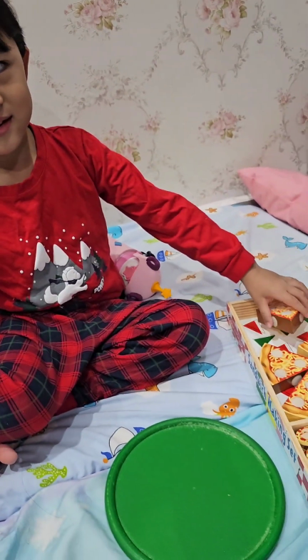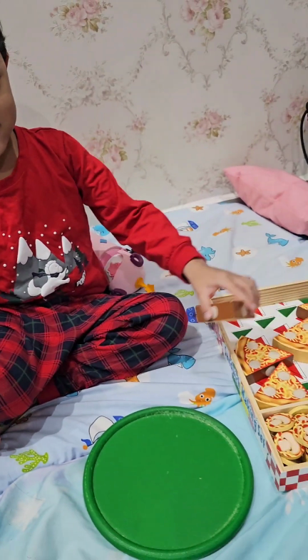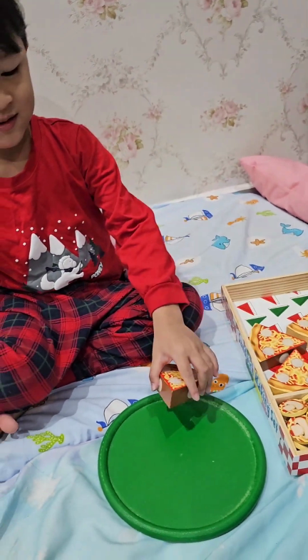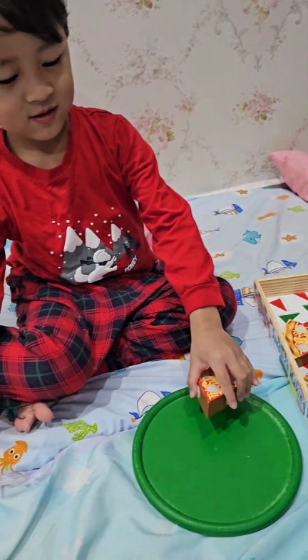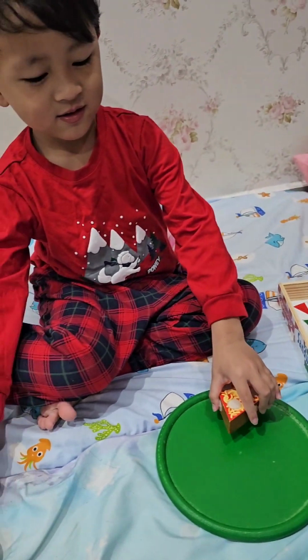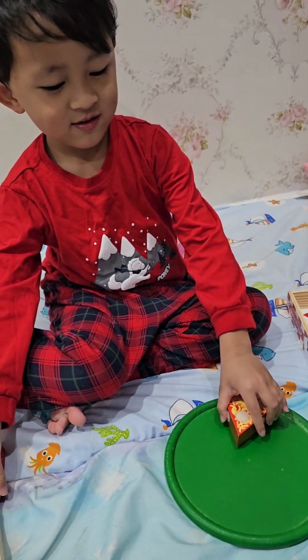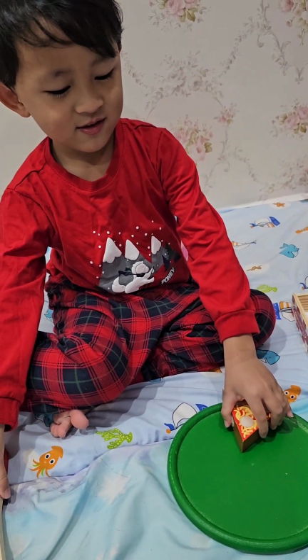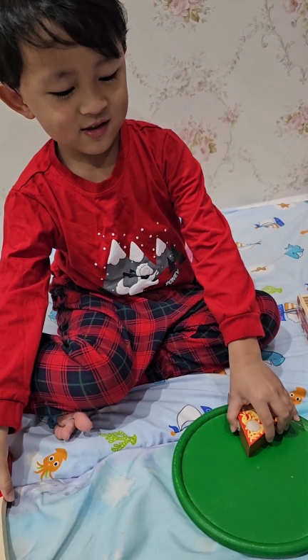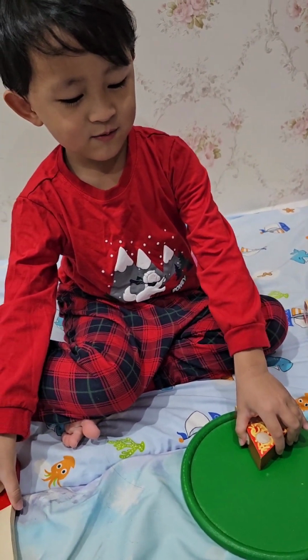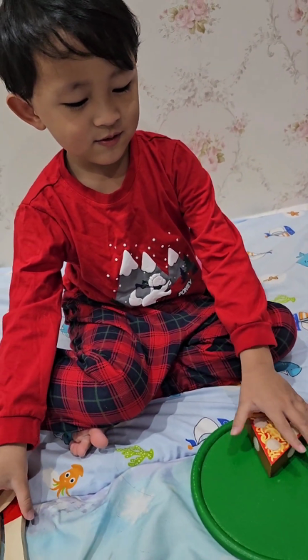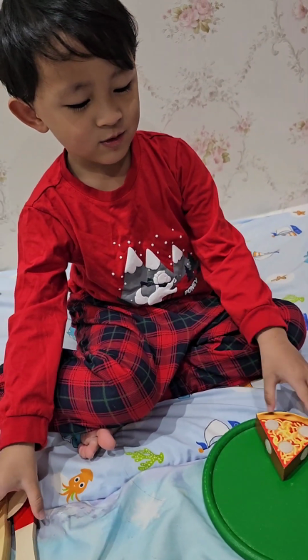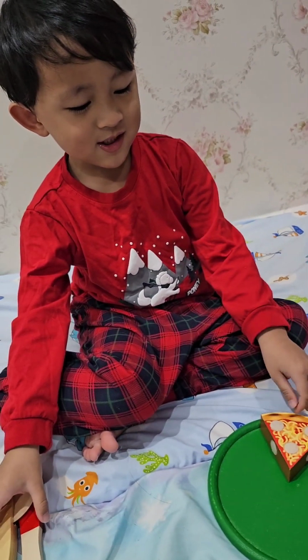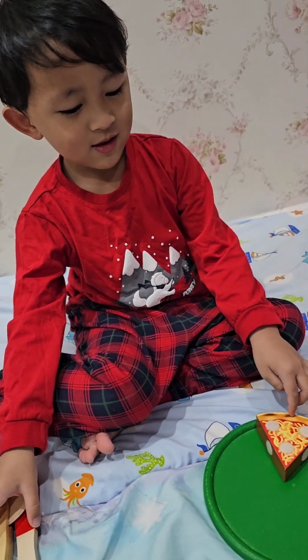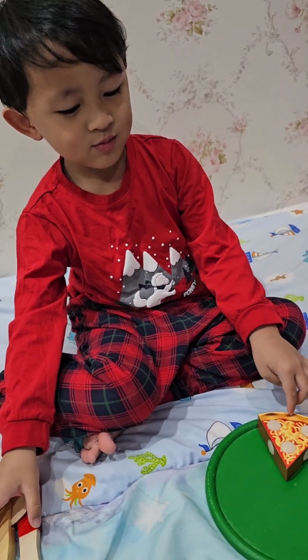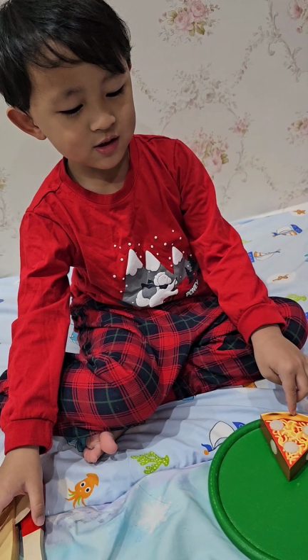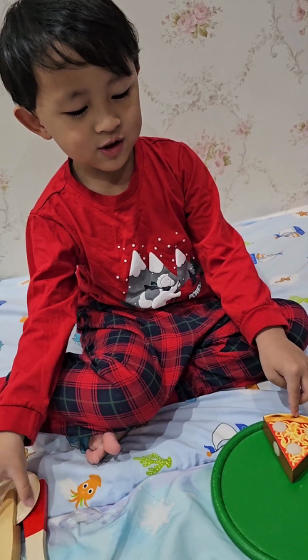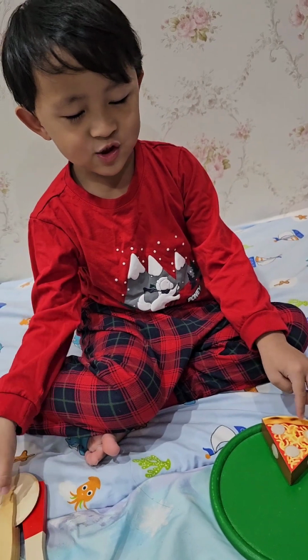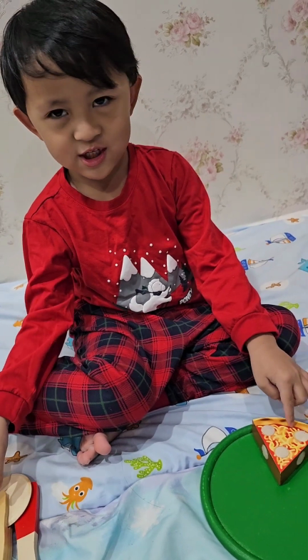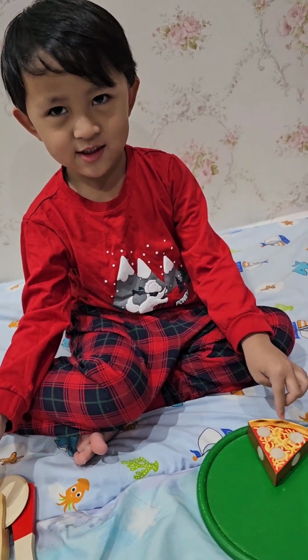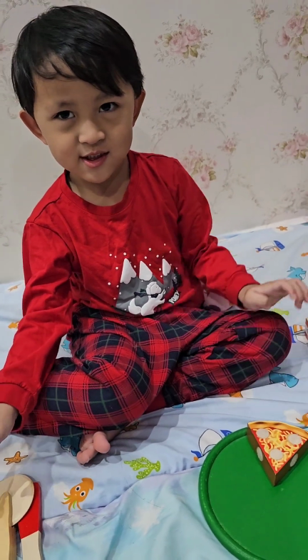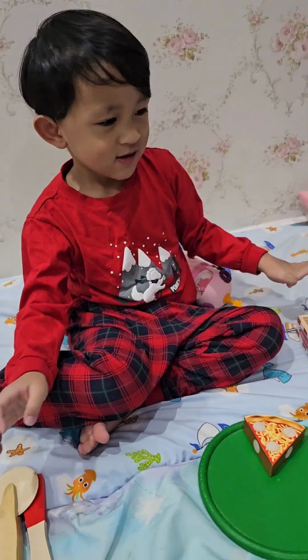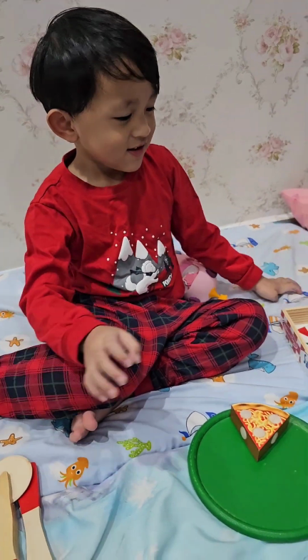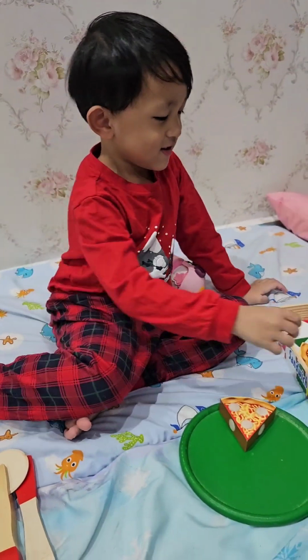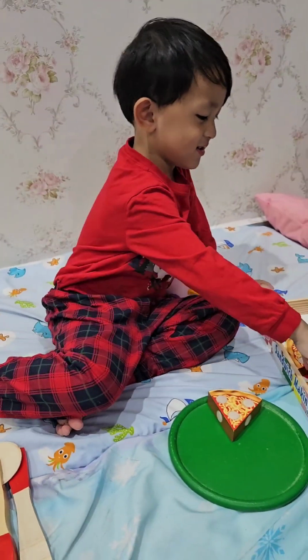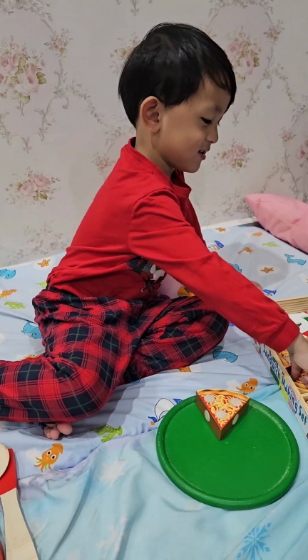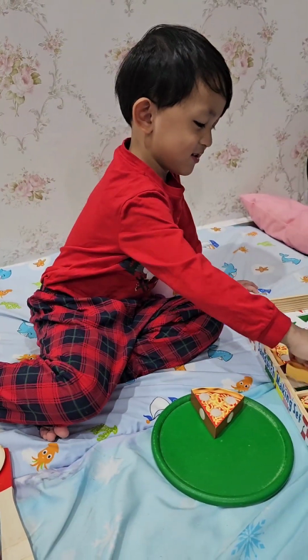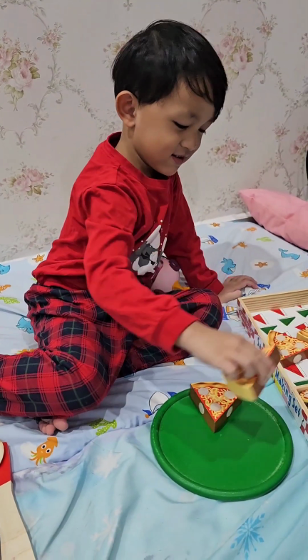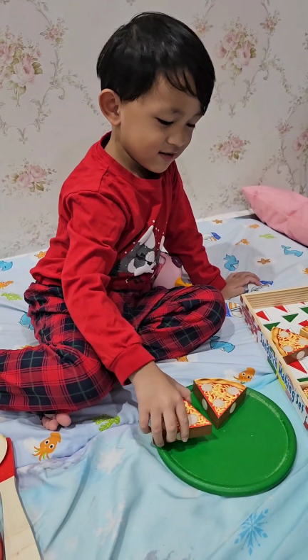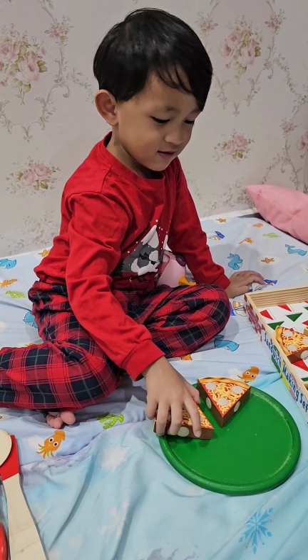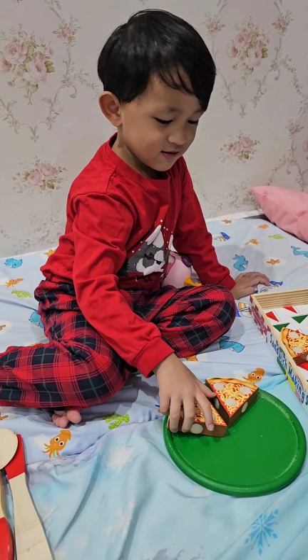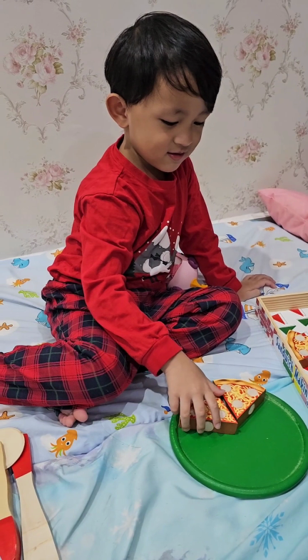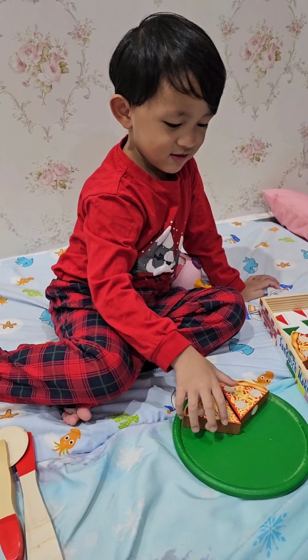What's that? It's a crust with tomato sauce and cheese. Oh wow! It's a pizza crust with tomato sauce and cheese.